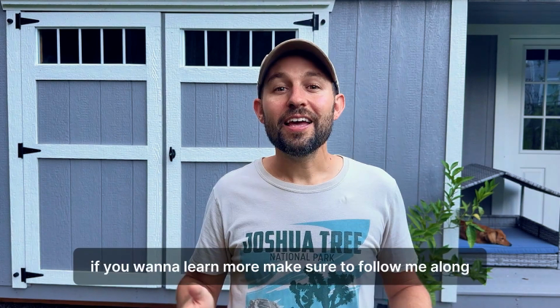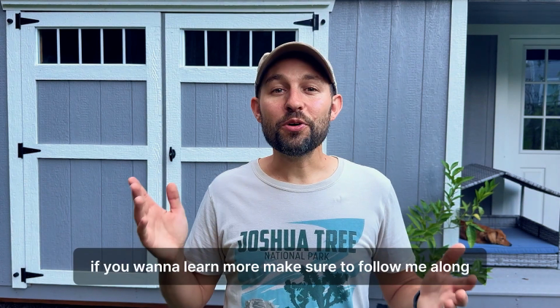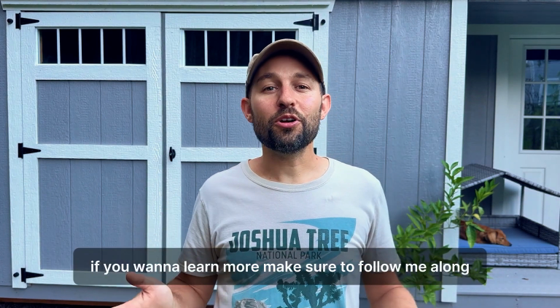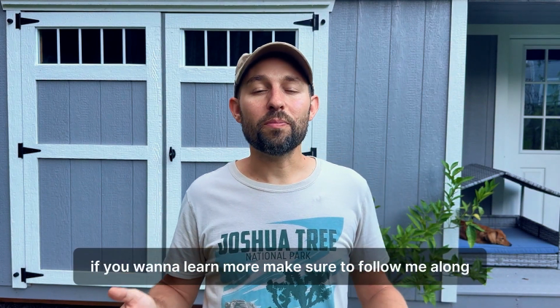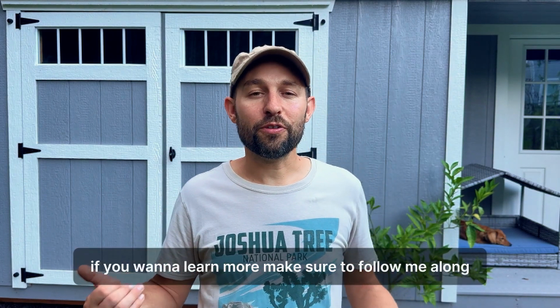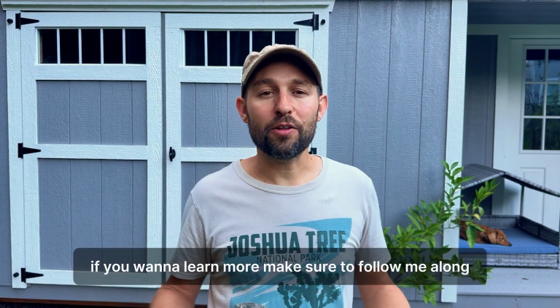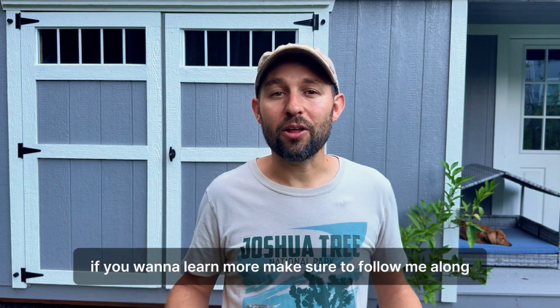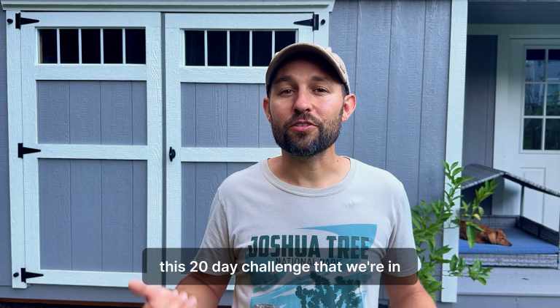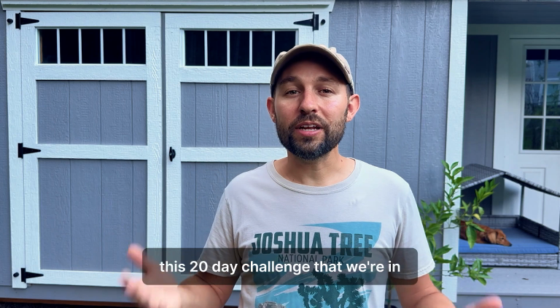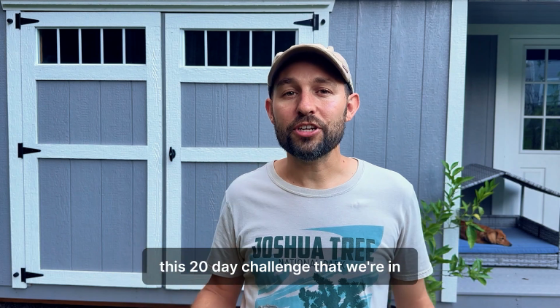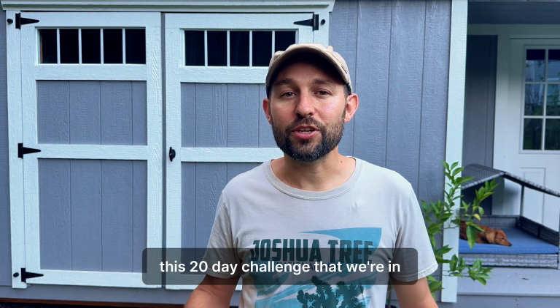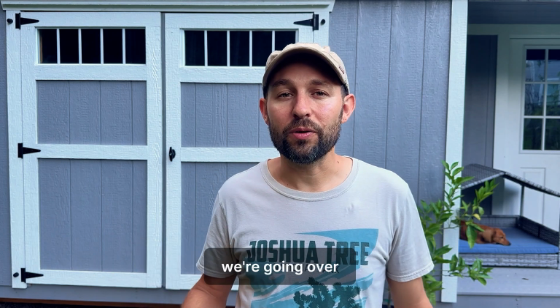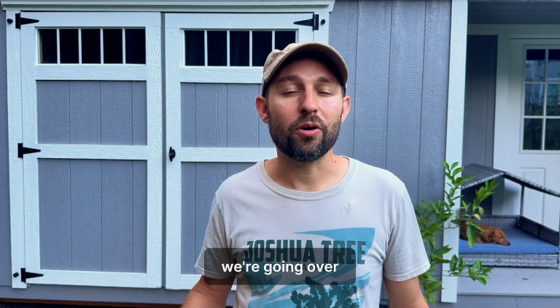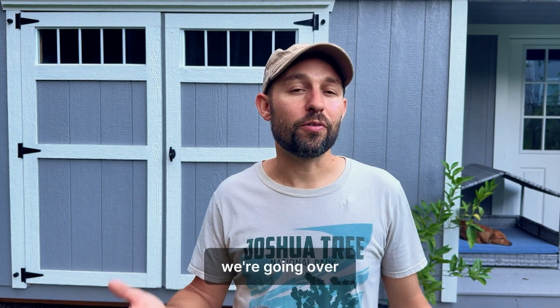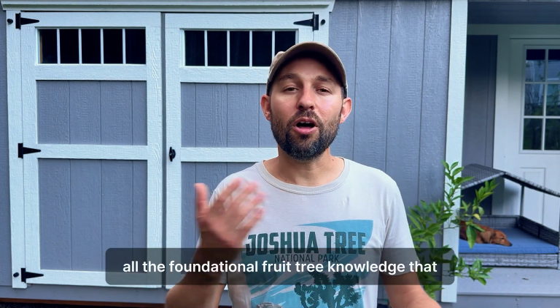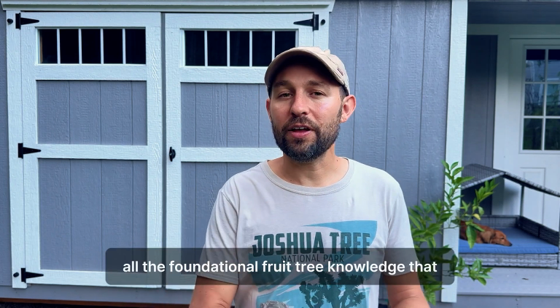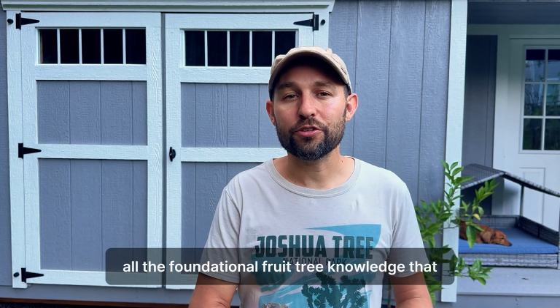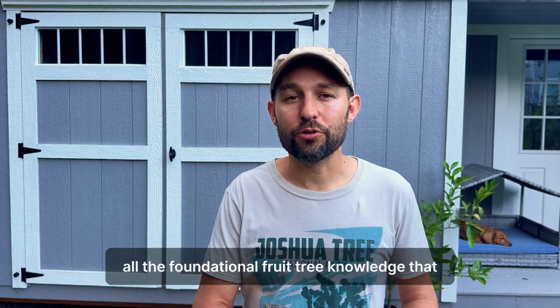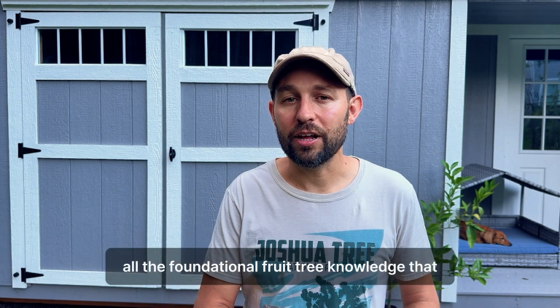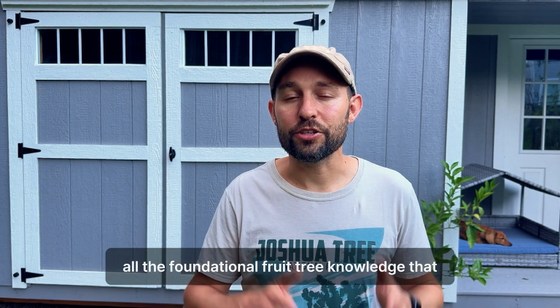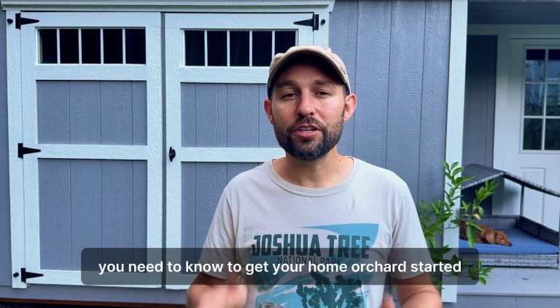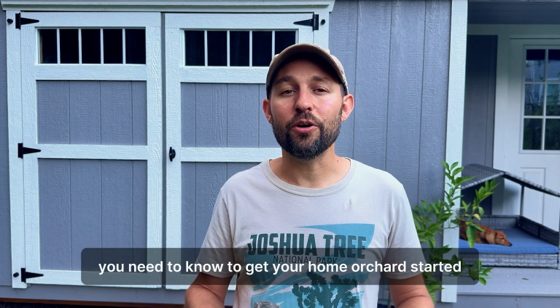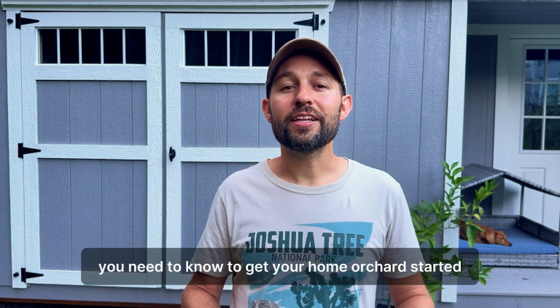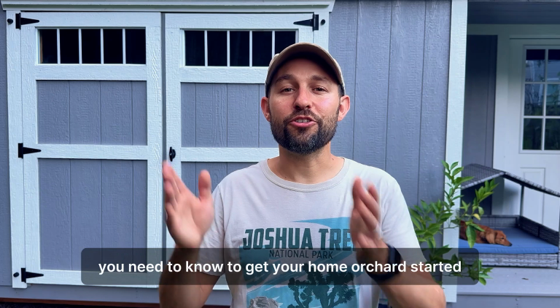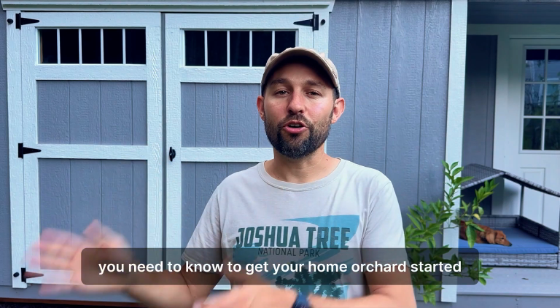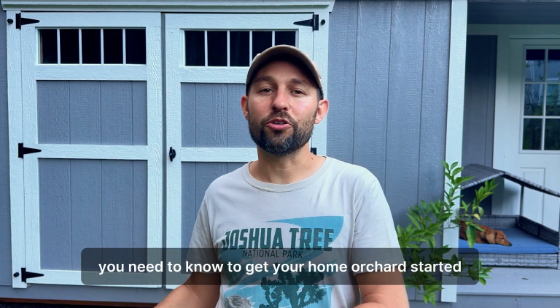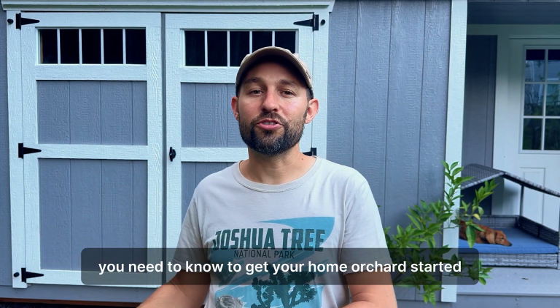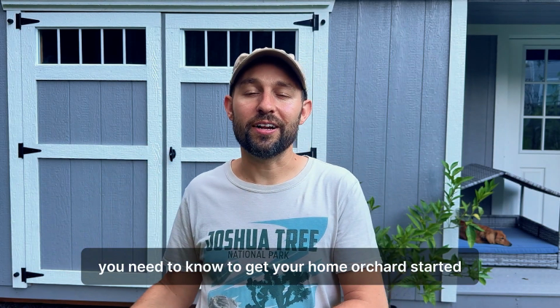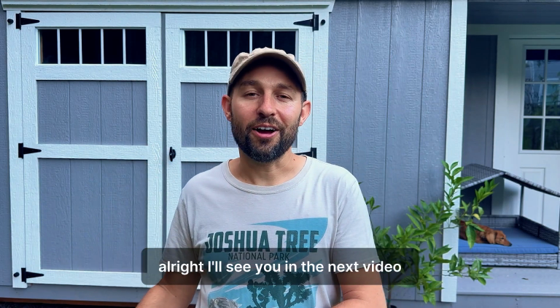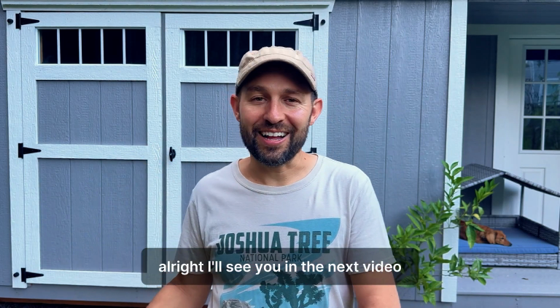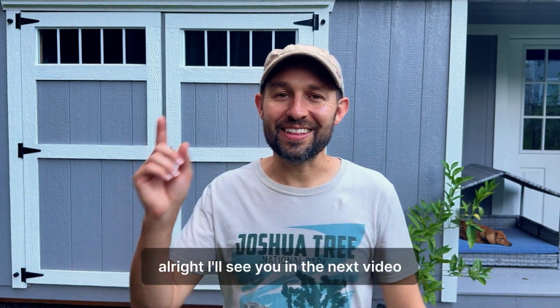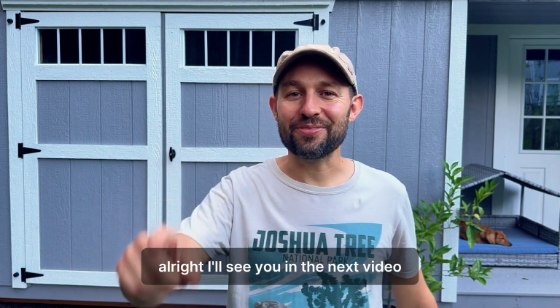If you want to learn more, make sure to follow along this 20-day challenge where we're going over all the foundational fruit tree knowledge you need to know to get your home orchard started. I'll see you in the next video.